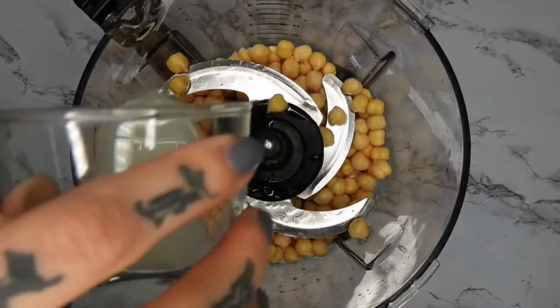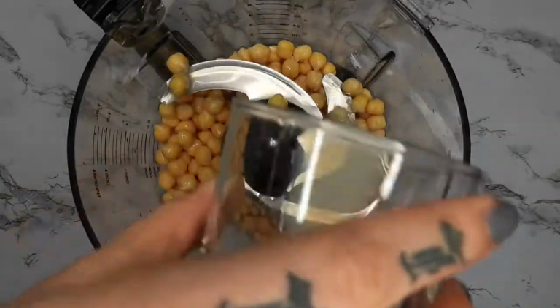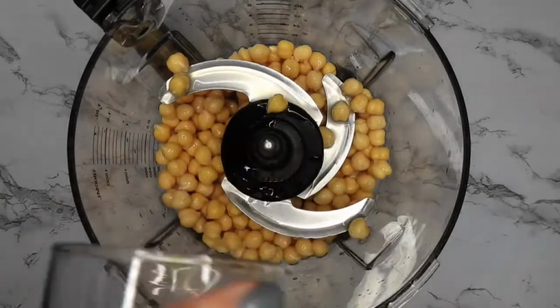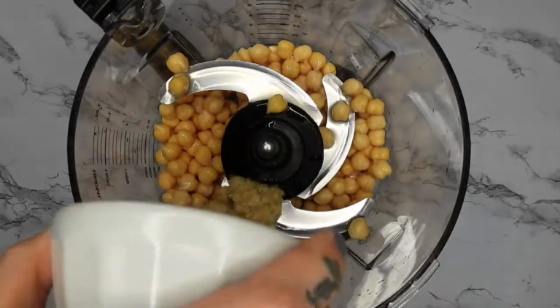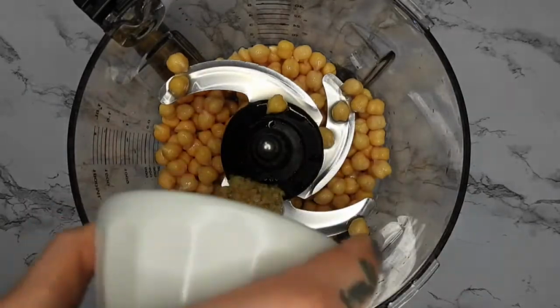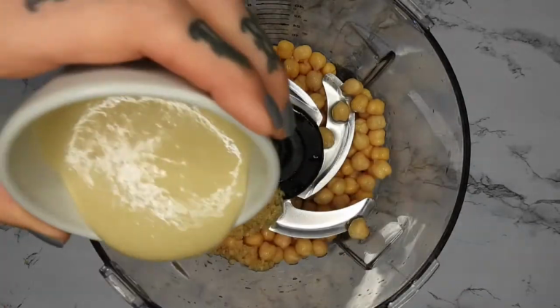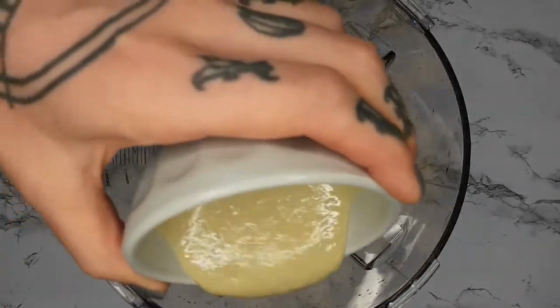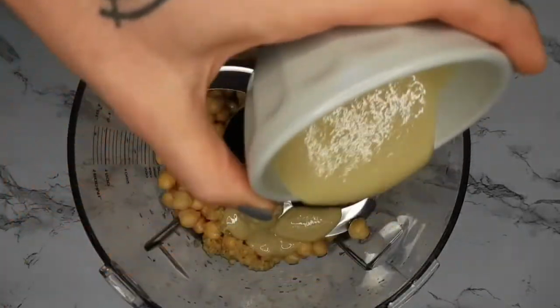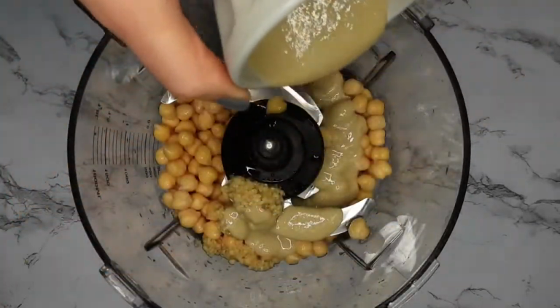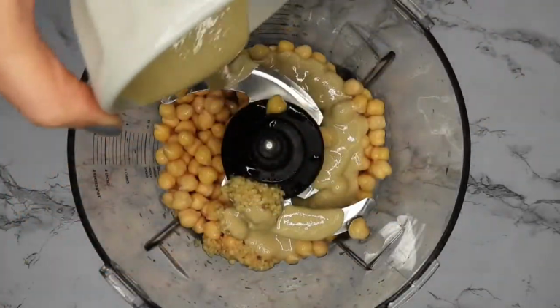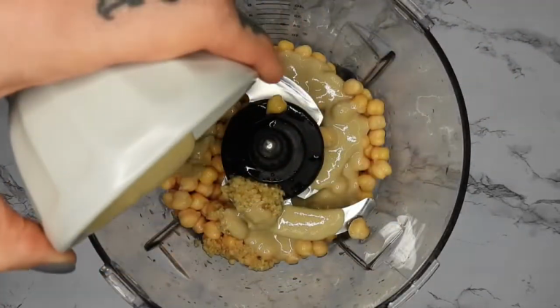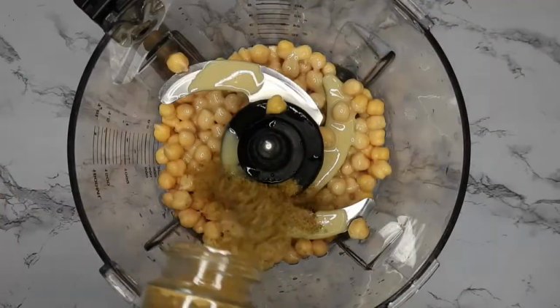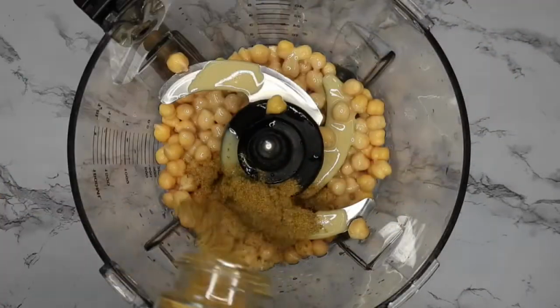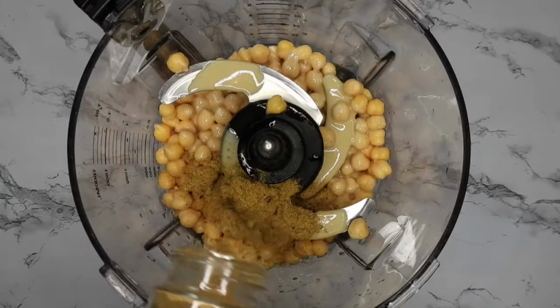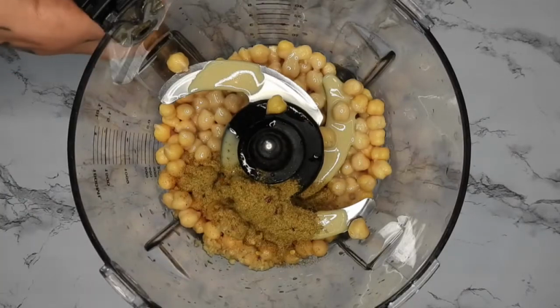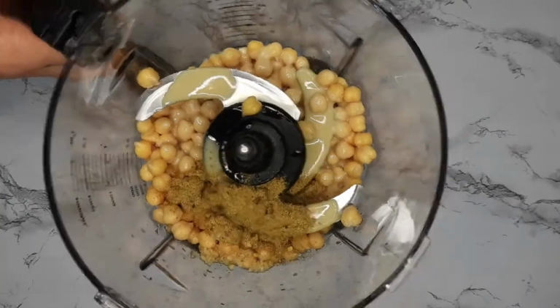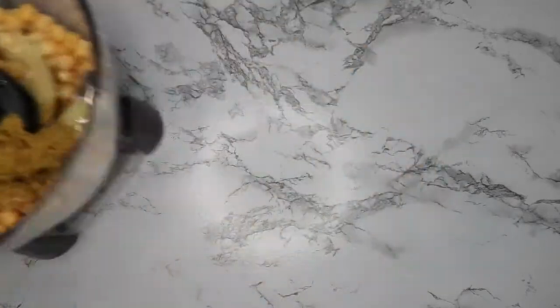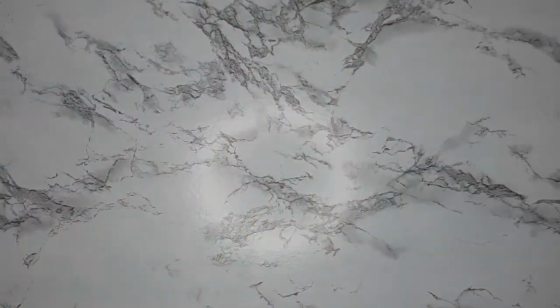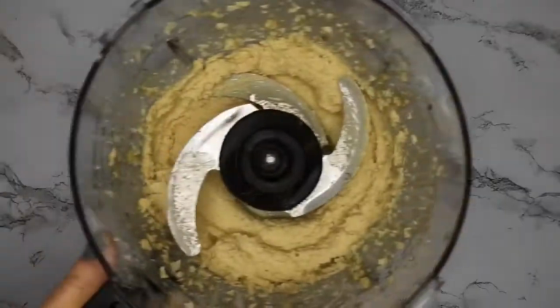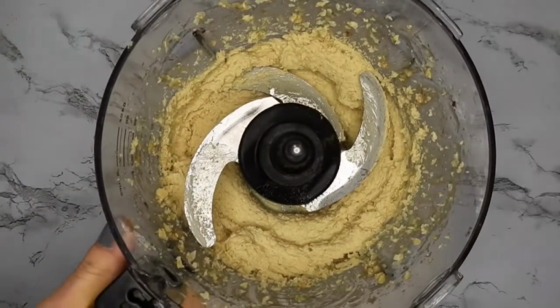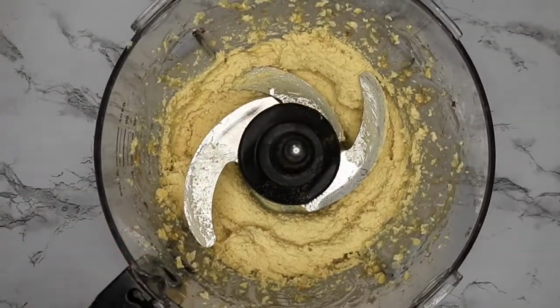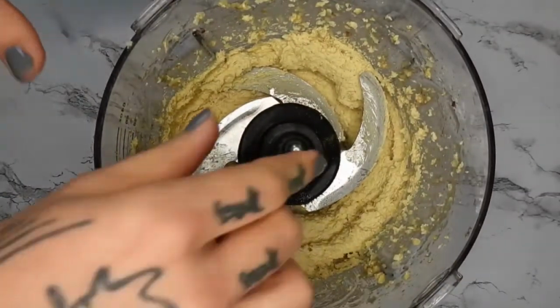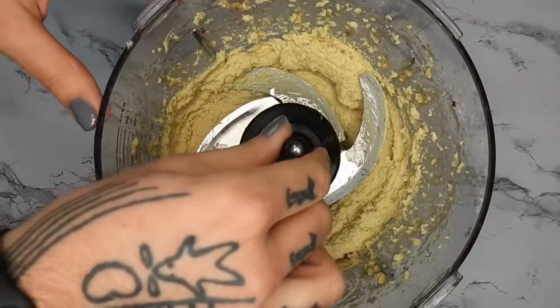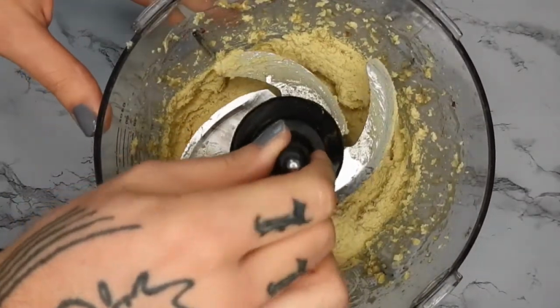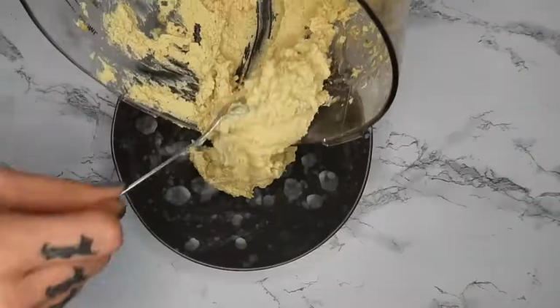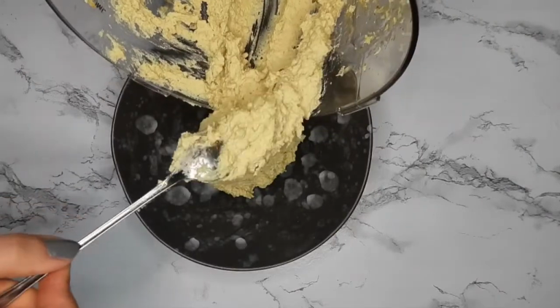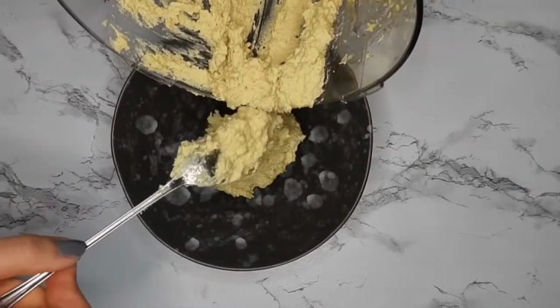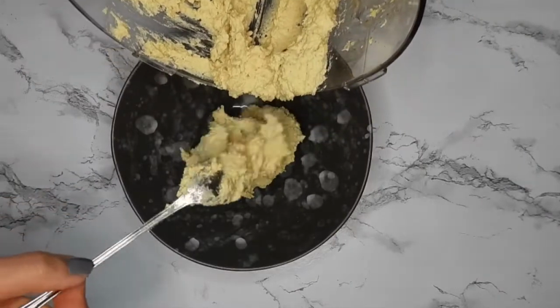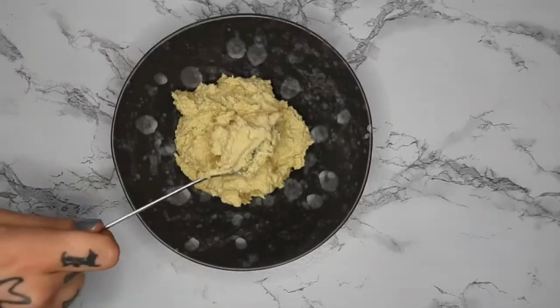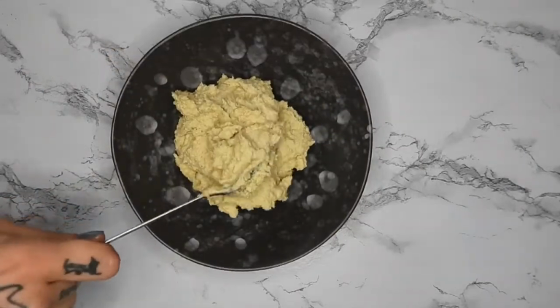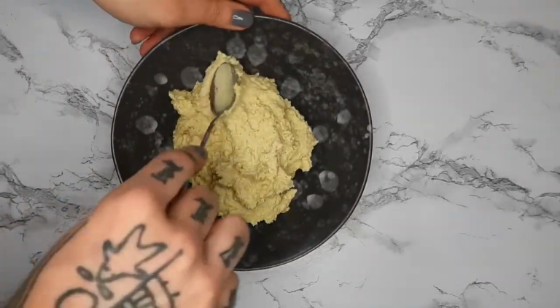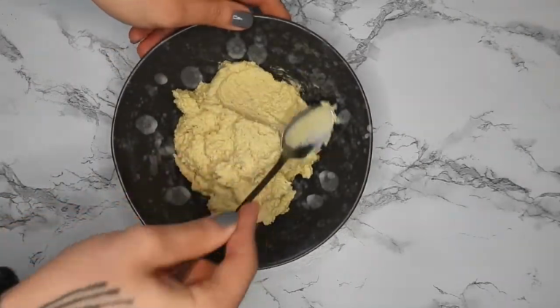I'm just taking my food processor and putting in all of the ingredients at once, except for the red pepper flakes. It works out to be about 60 cents, I believe, depending on where you get all of your ingredients from — rather than the two, three, or four dollars that store-bought hummus can be. Then you just process it till smooth and add it all into a bowl.